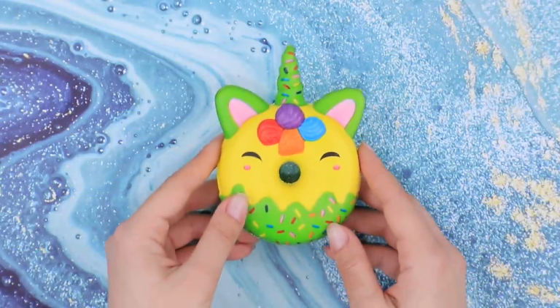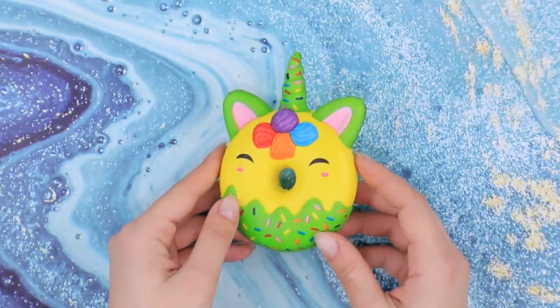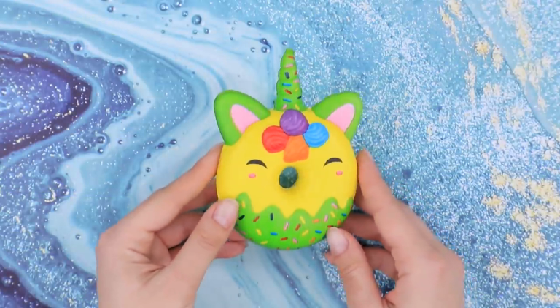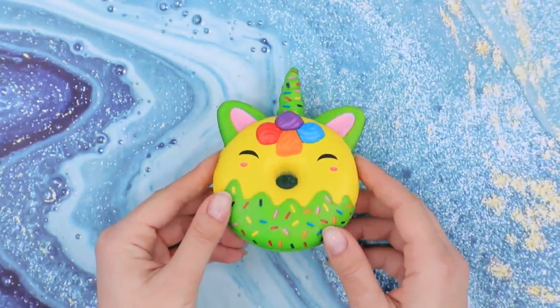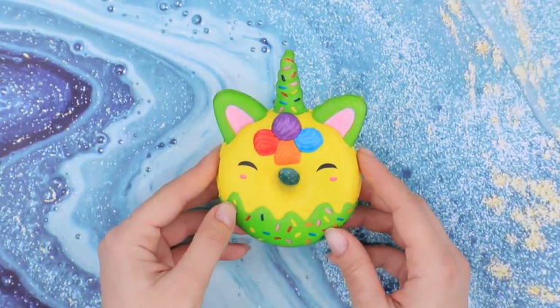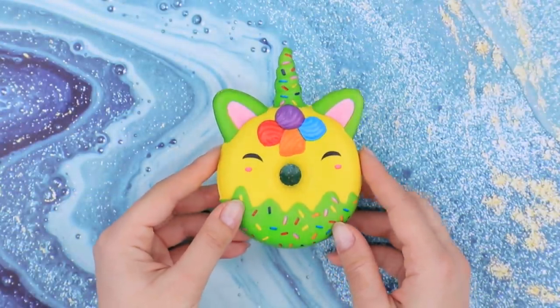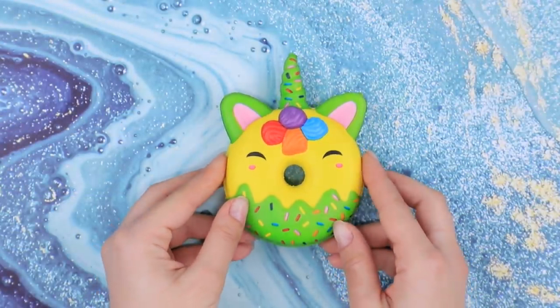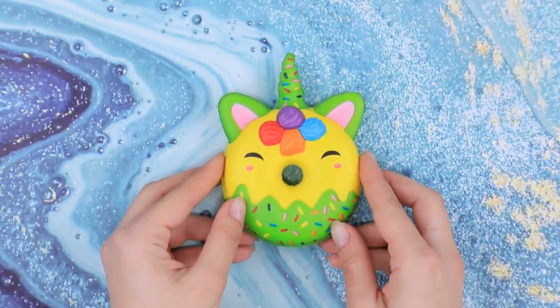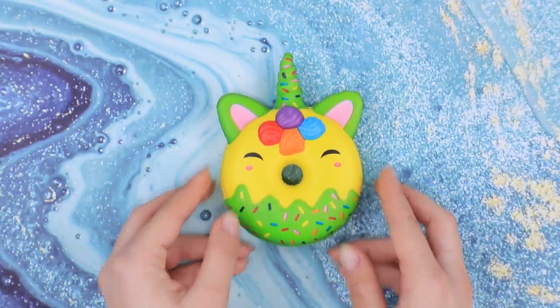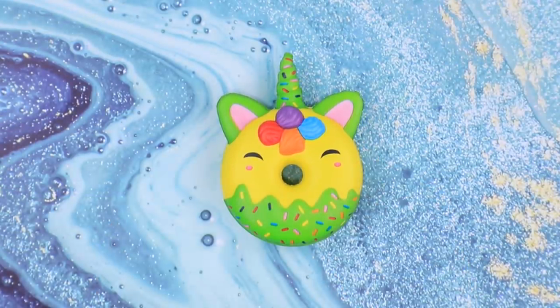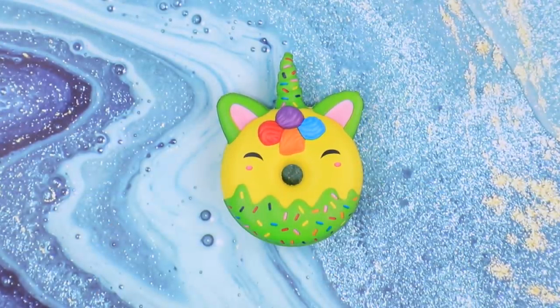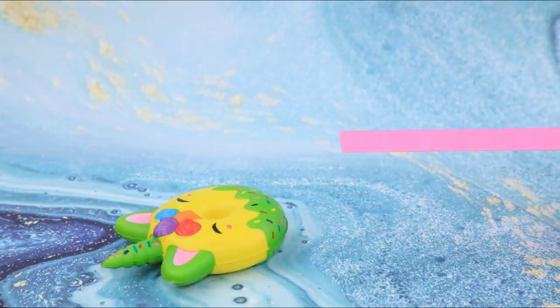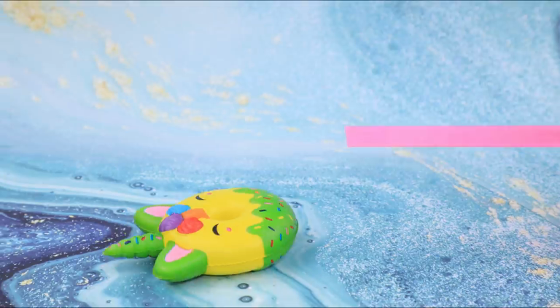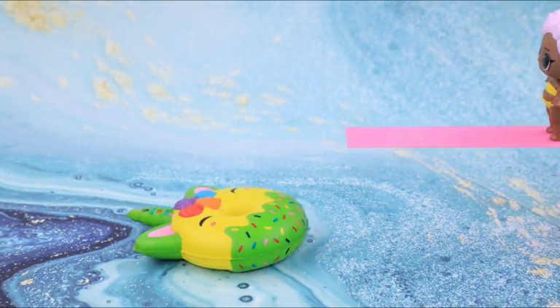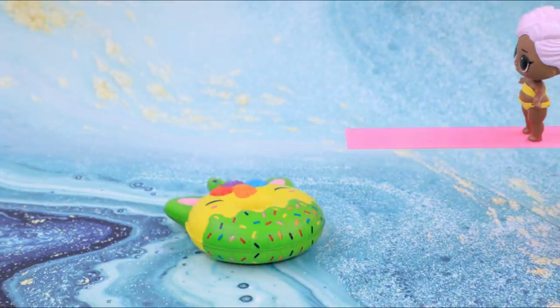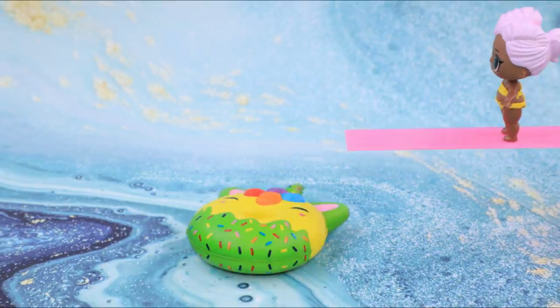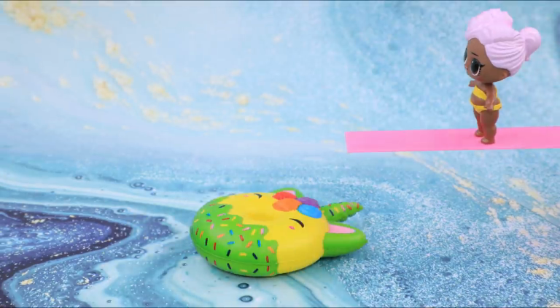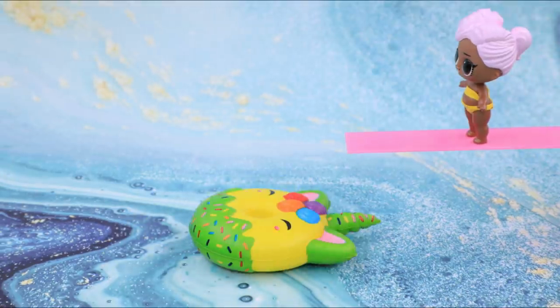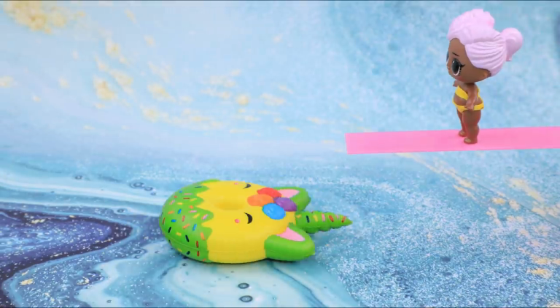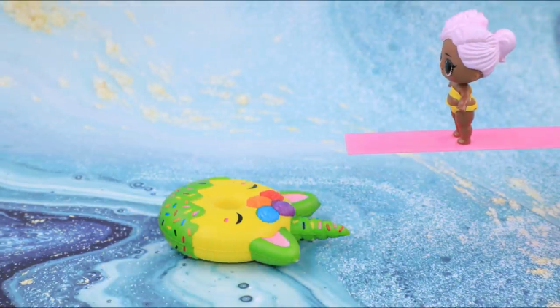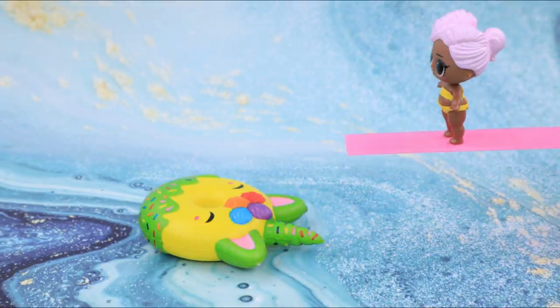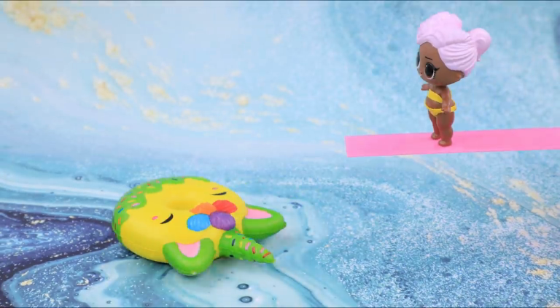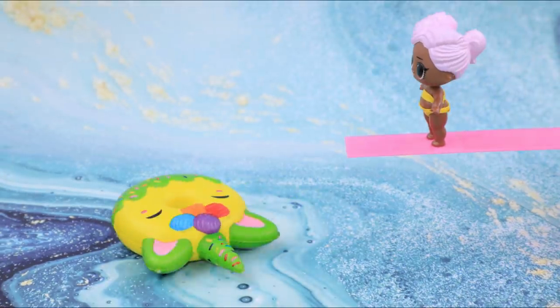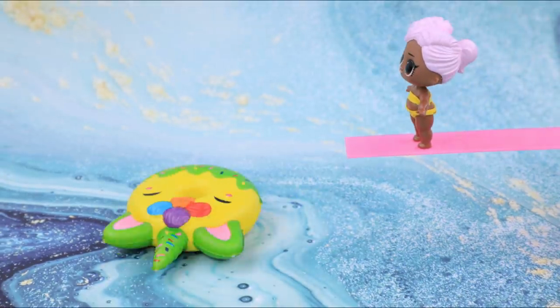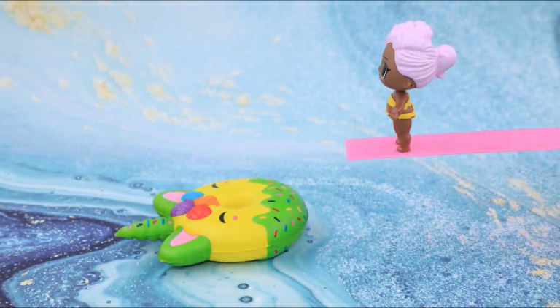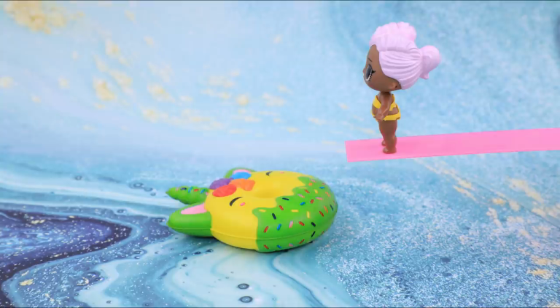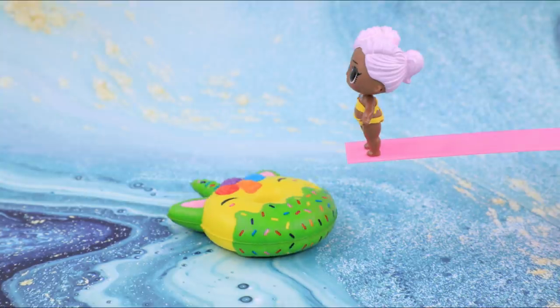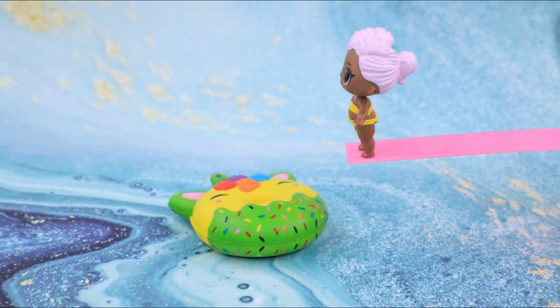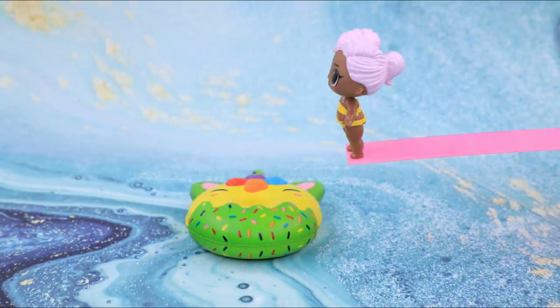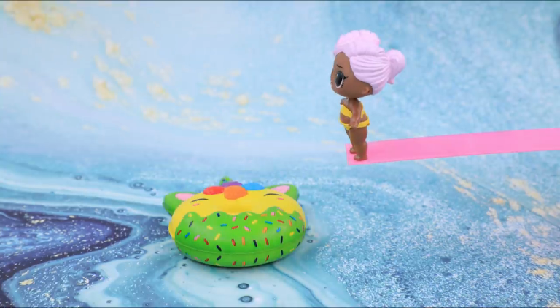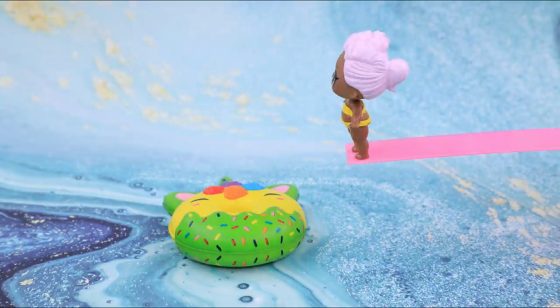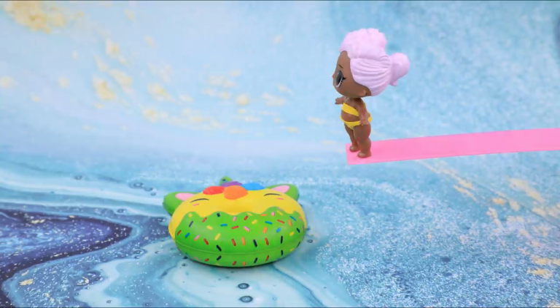This unicorn donut squishy was more fortunate than the rest — it didn't get ruined after playing. Hey LOL, the weather is amazing today. Do you want to swim? We have a nice swimming ring for you.